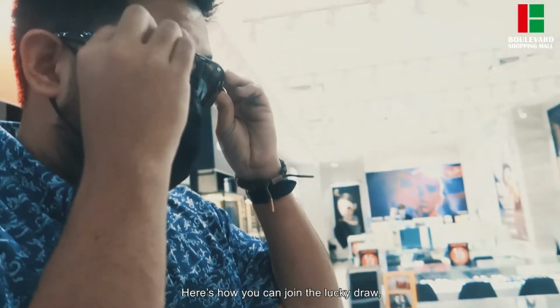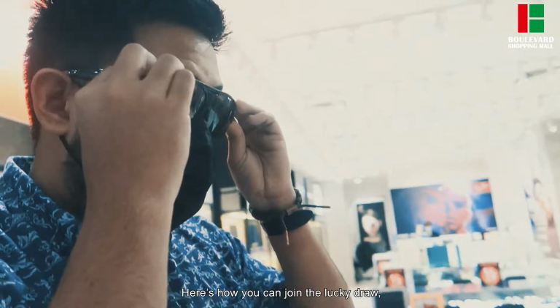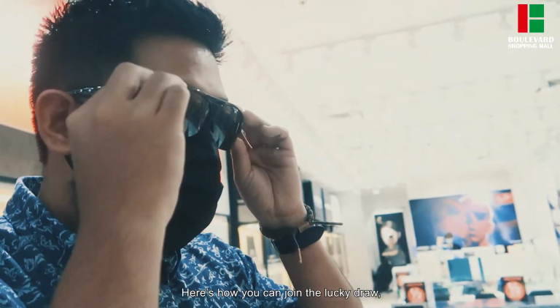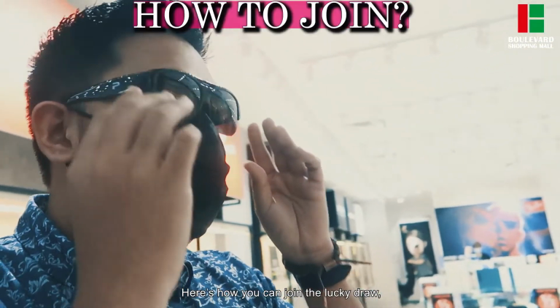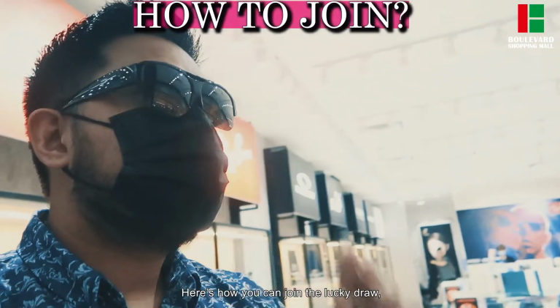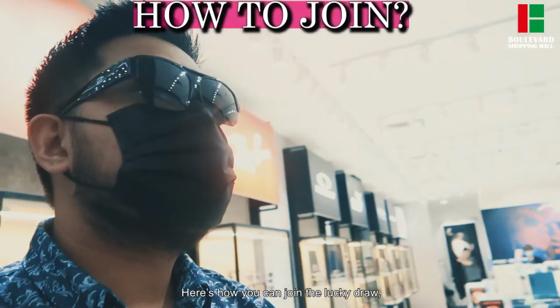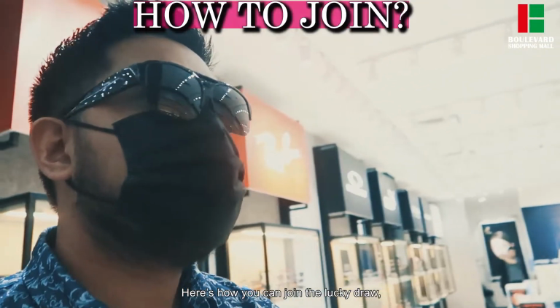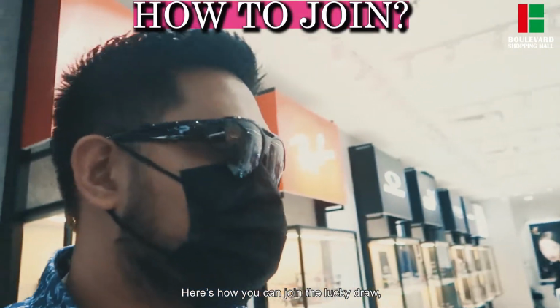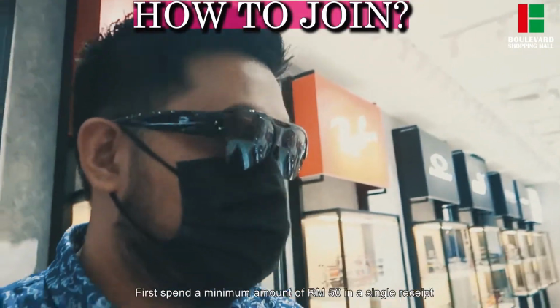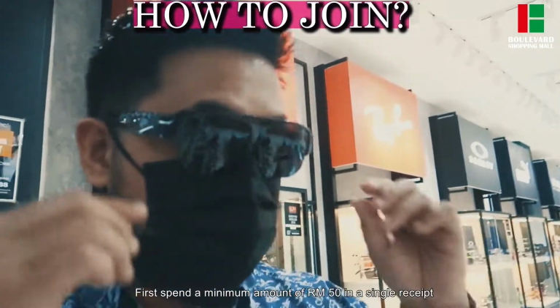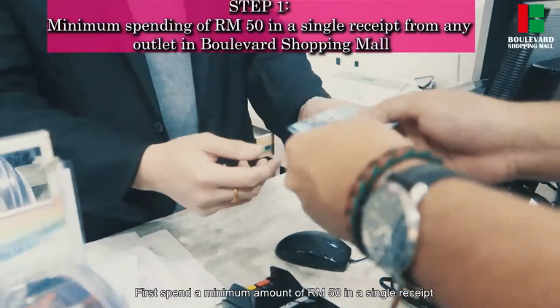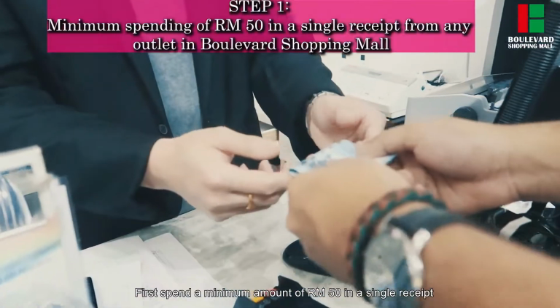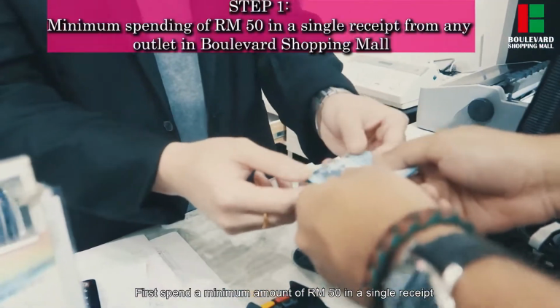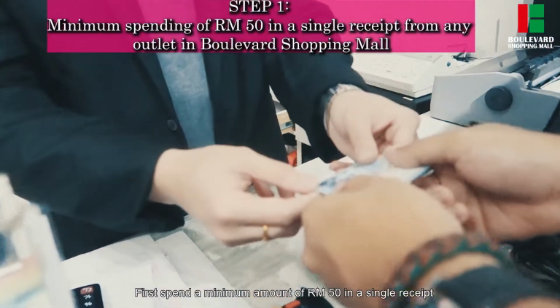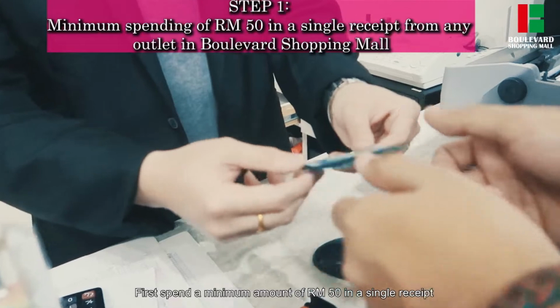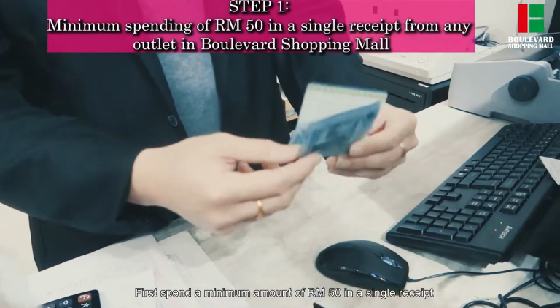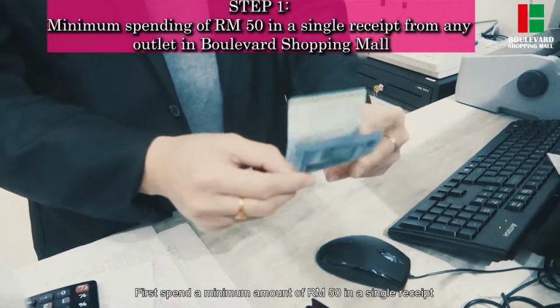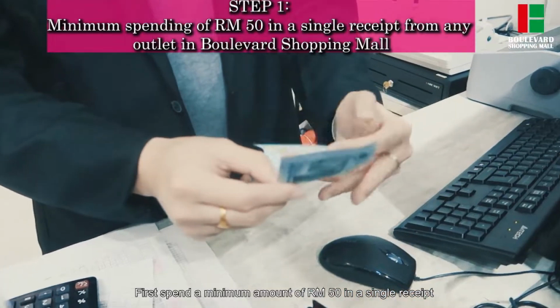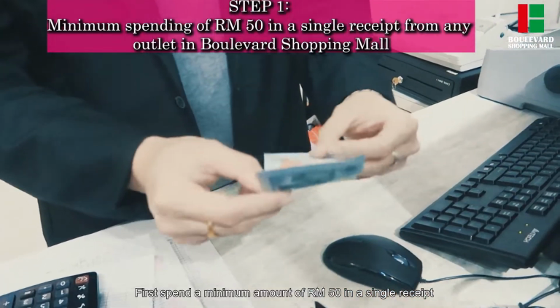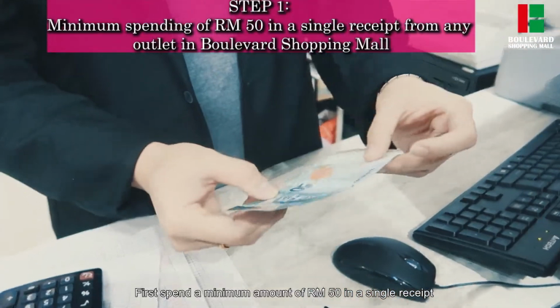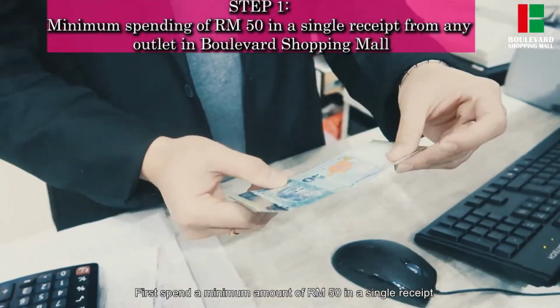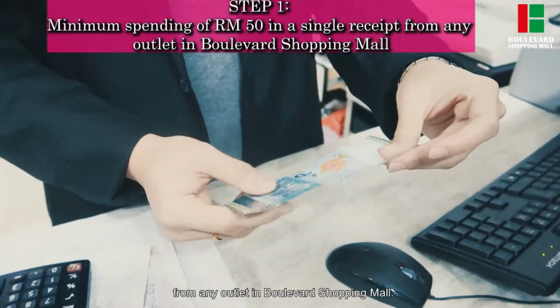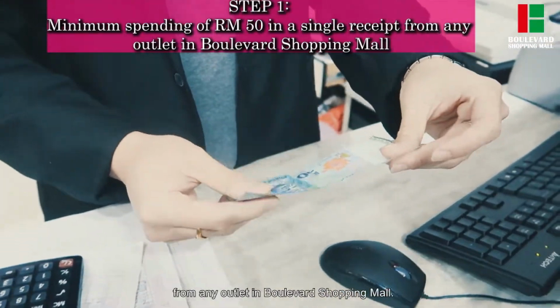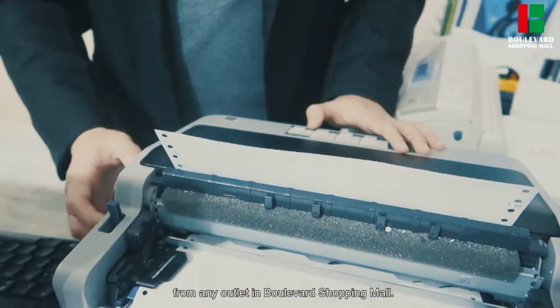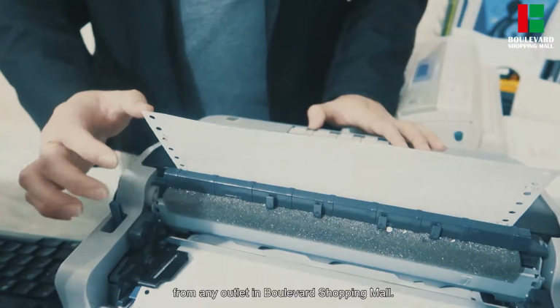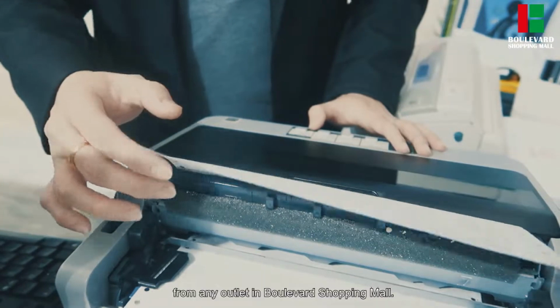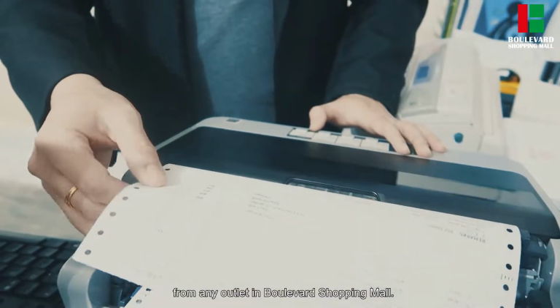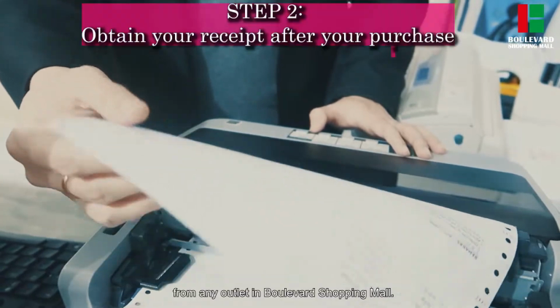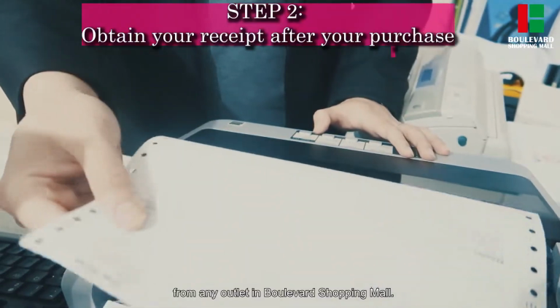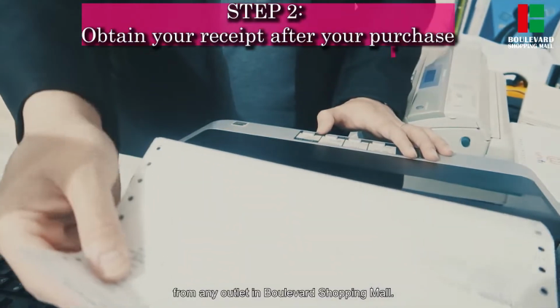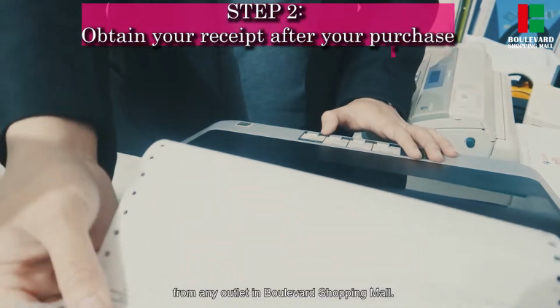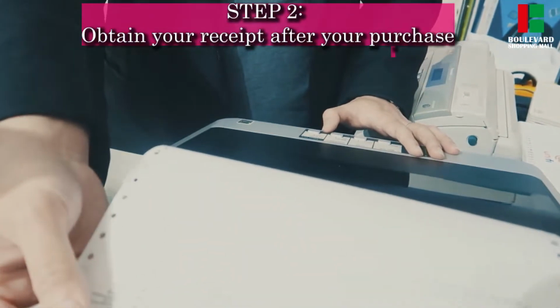Here's how you can join the Lucky Draw. First, spend a minimum amount of RM50 in a single receipt from any outlet in Valavid shopping mall.